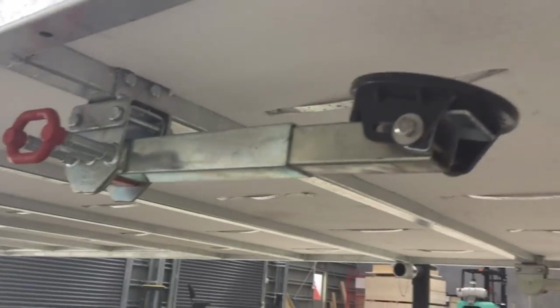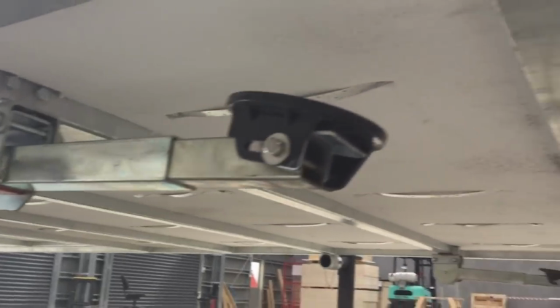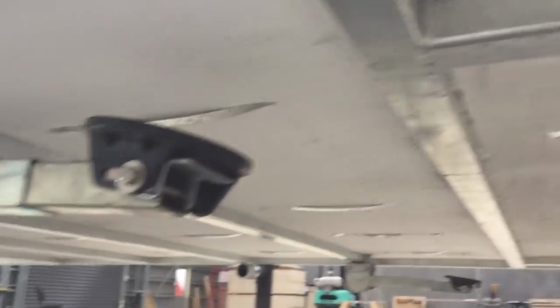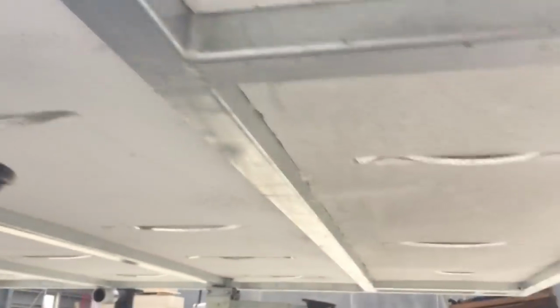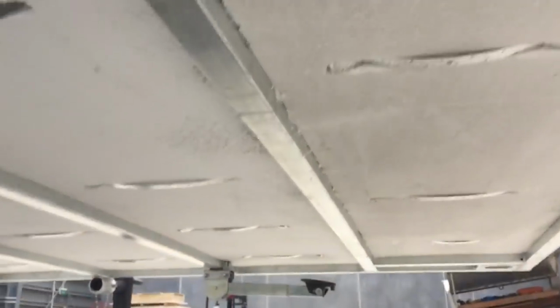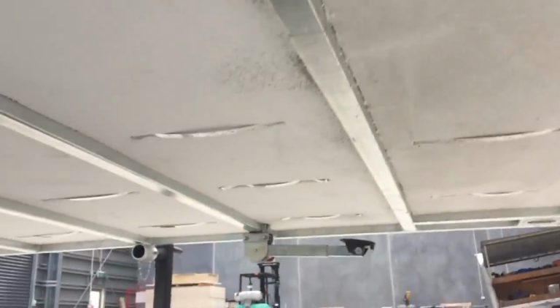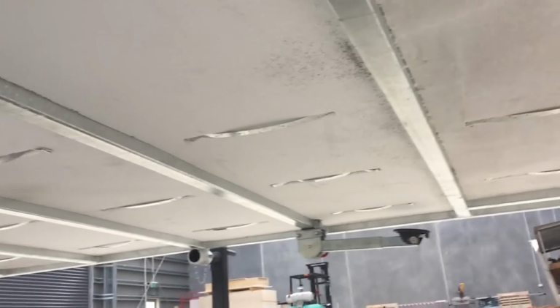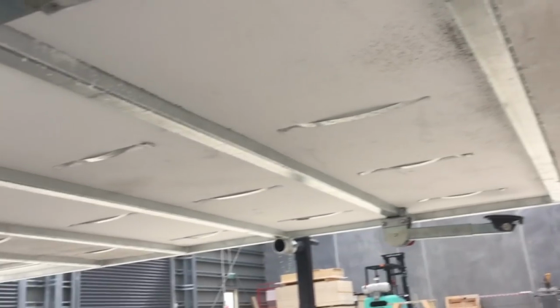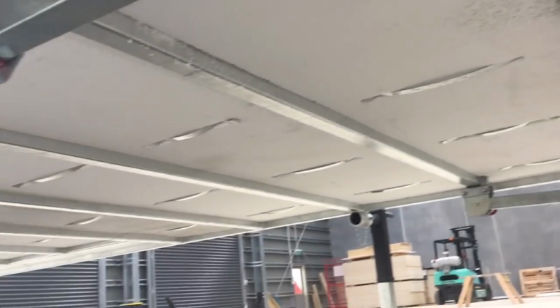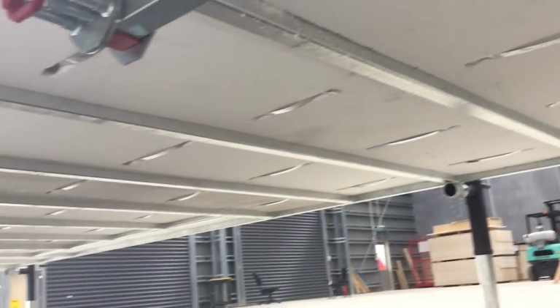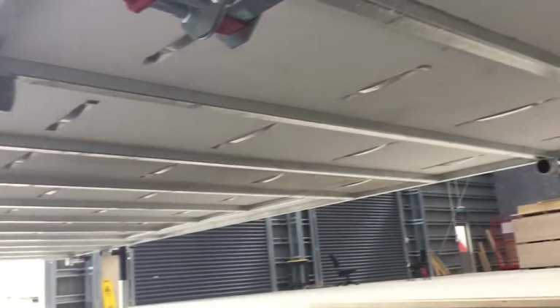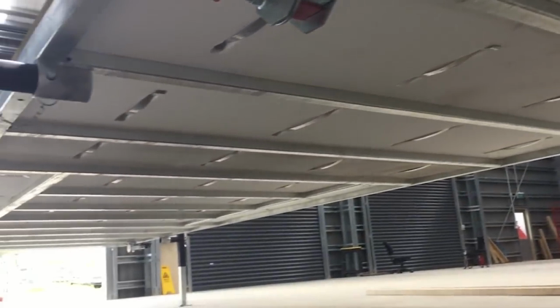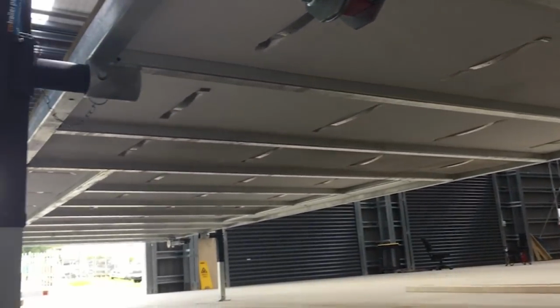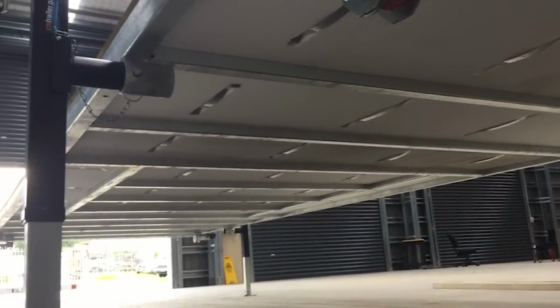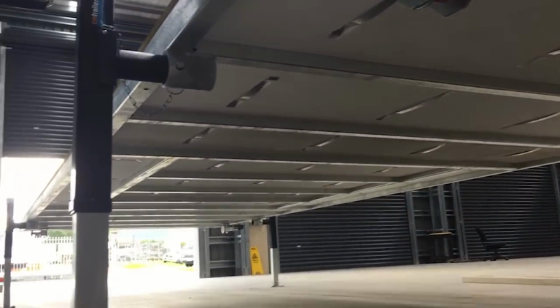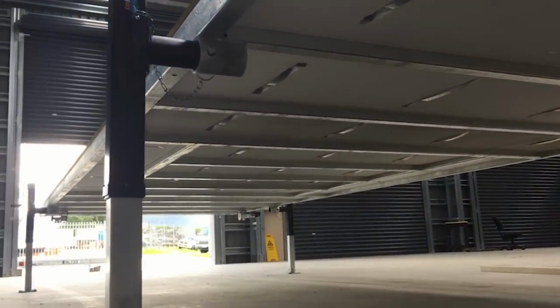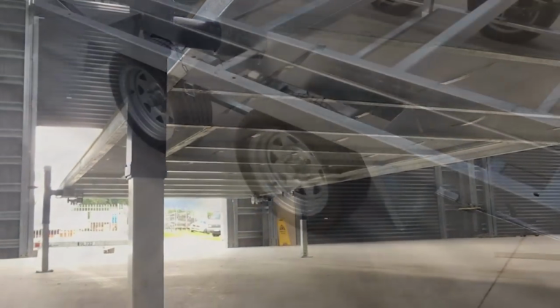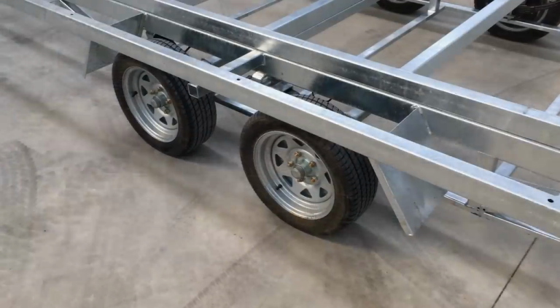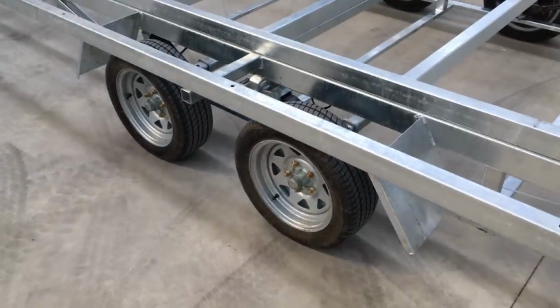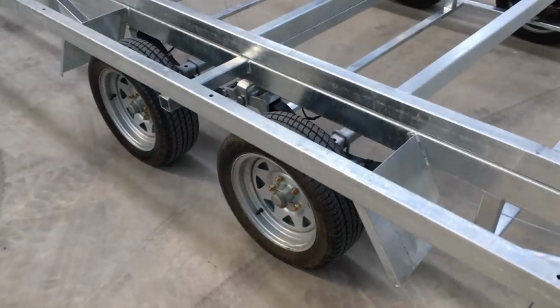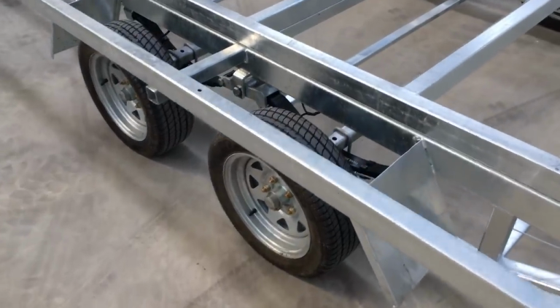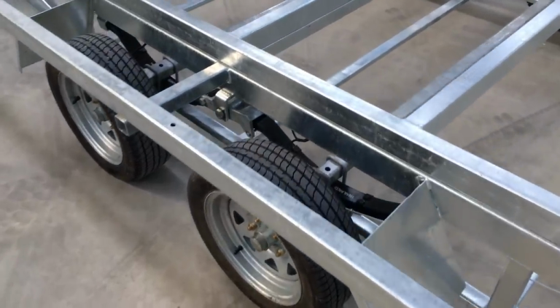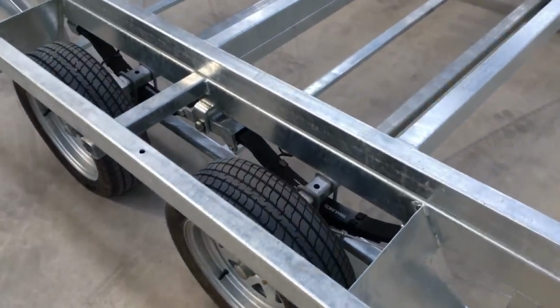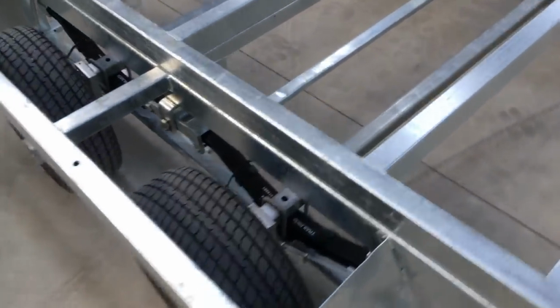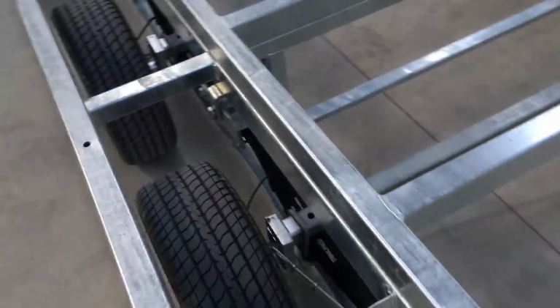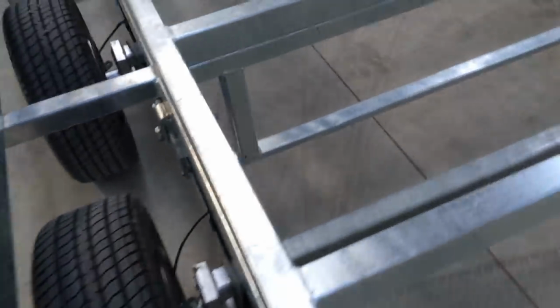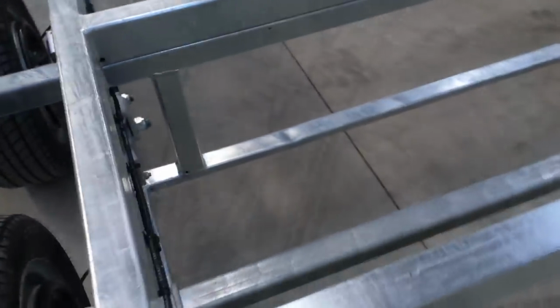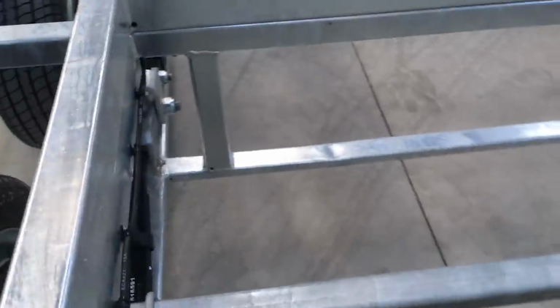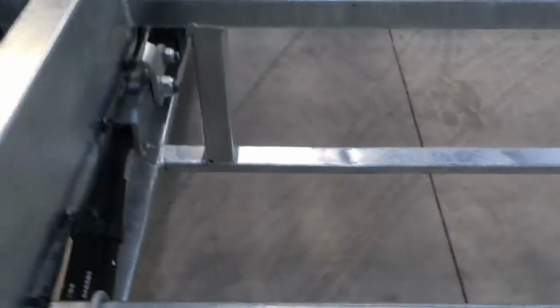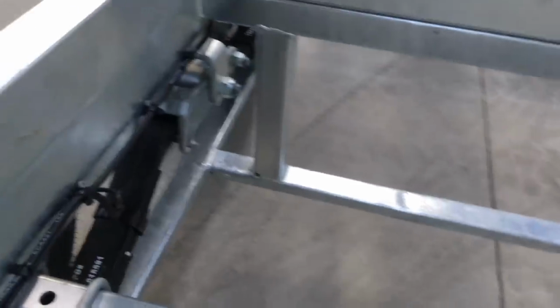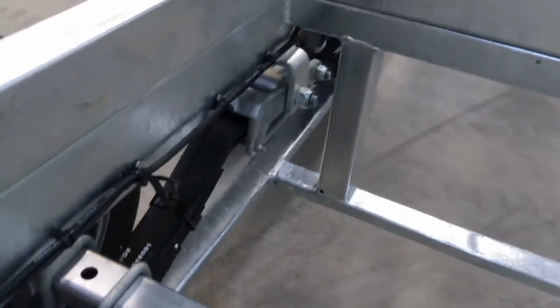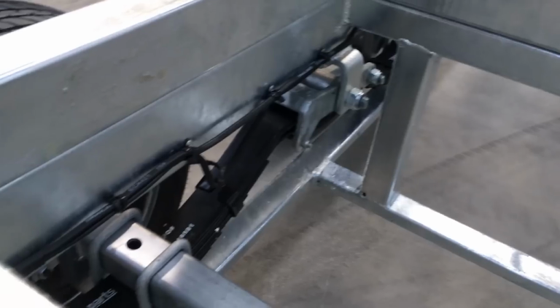Another fantastic benefit of these trailers is the flat deck, low profile design. Rather than having wheel guards, these trailers have low profile wheels that sit under the deck, meaning that there's no need to account for wheel guard protrusions in your interior layout like most tiny homes have to.